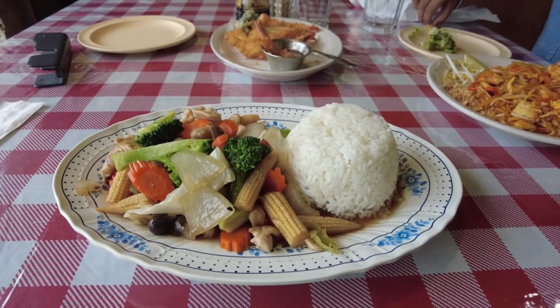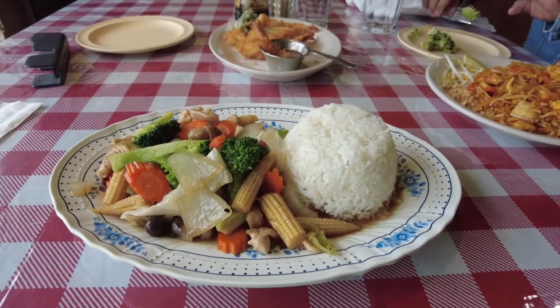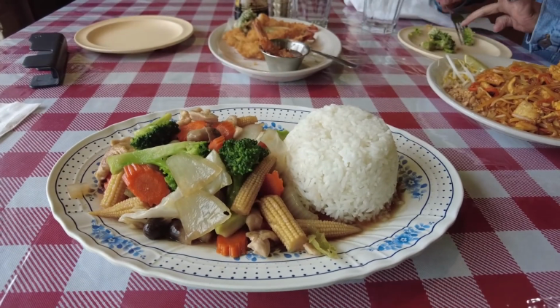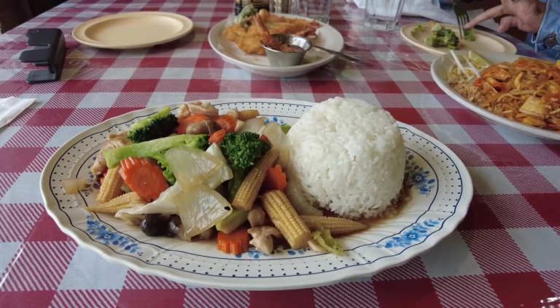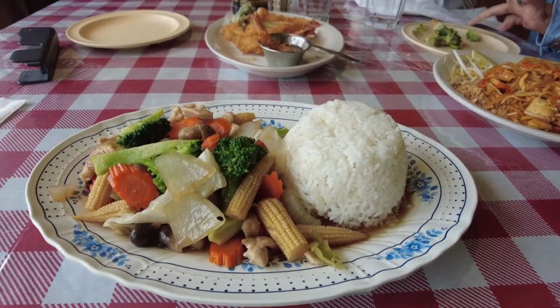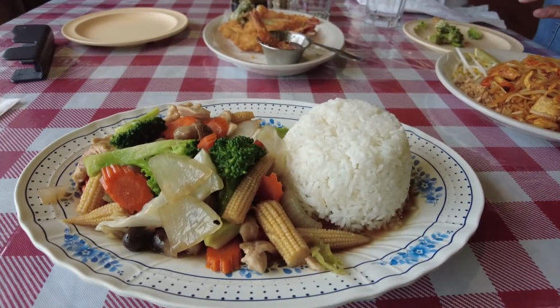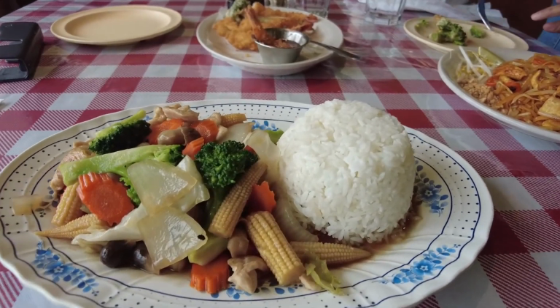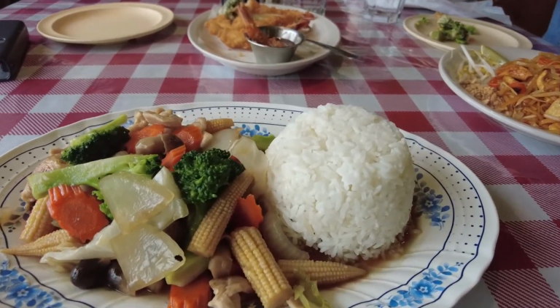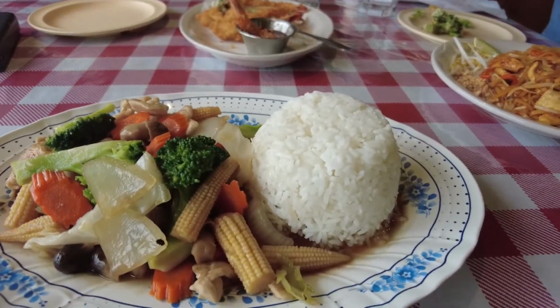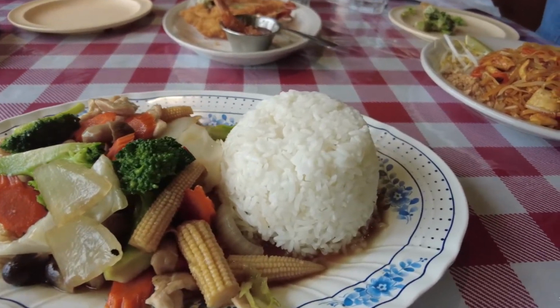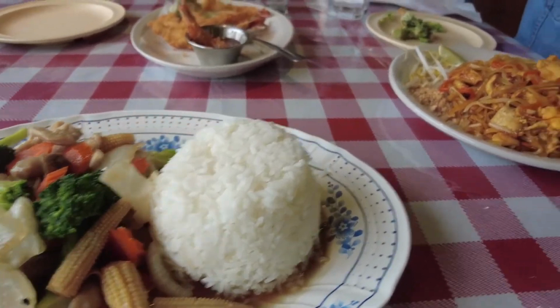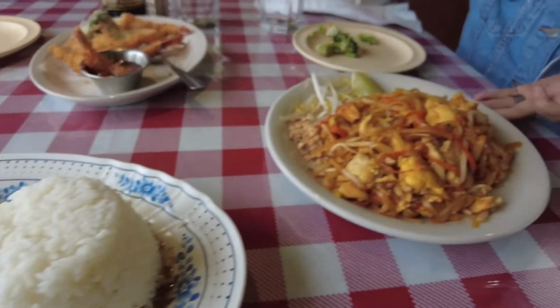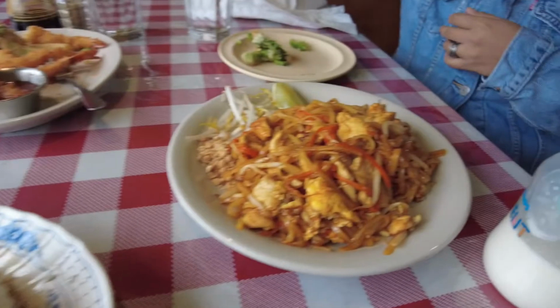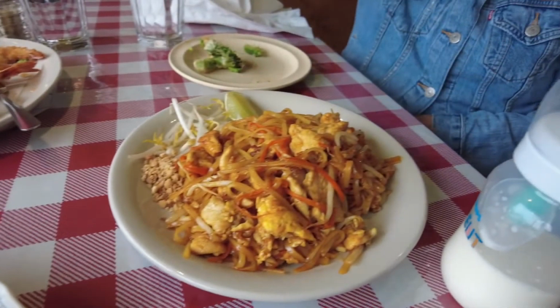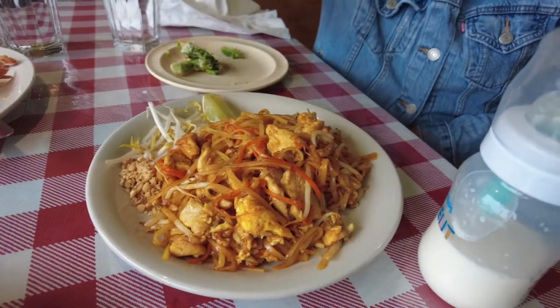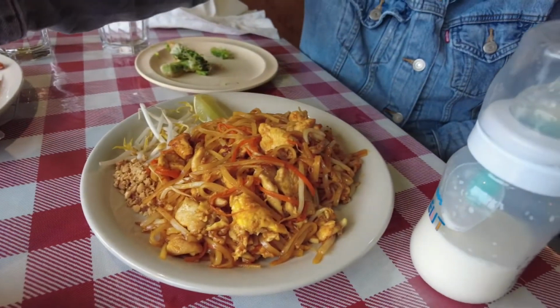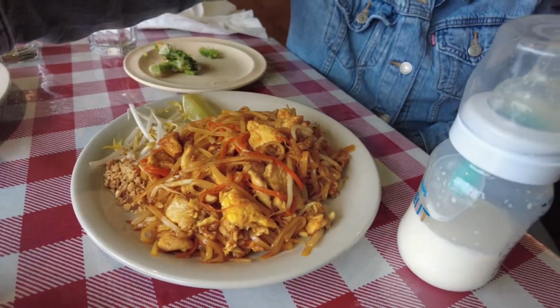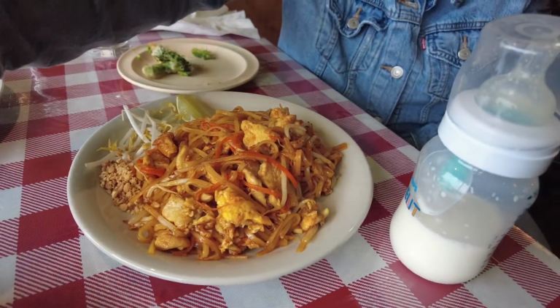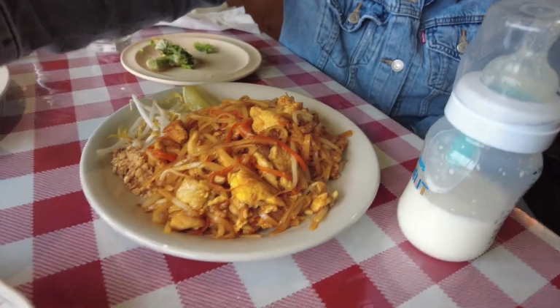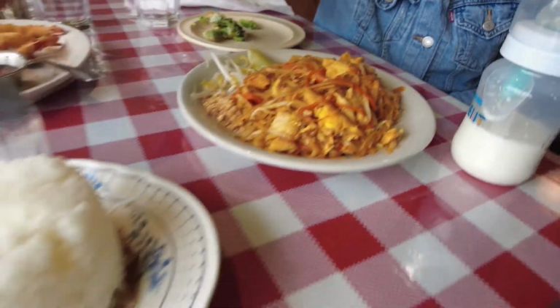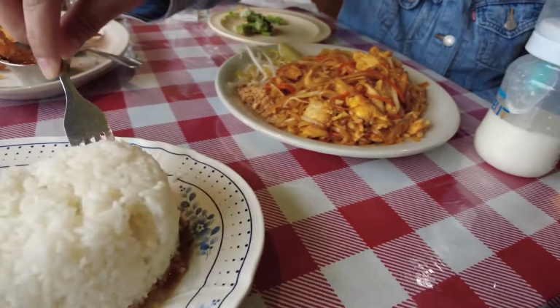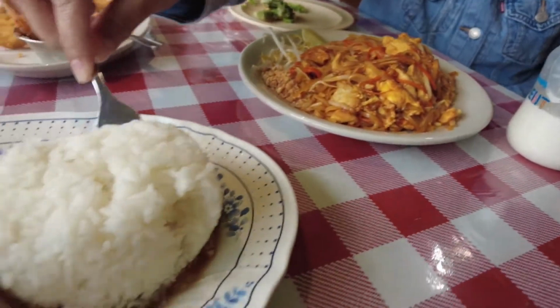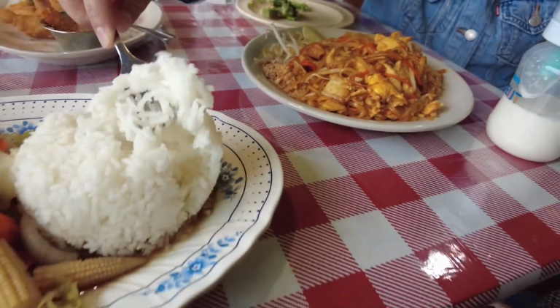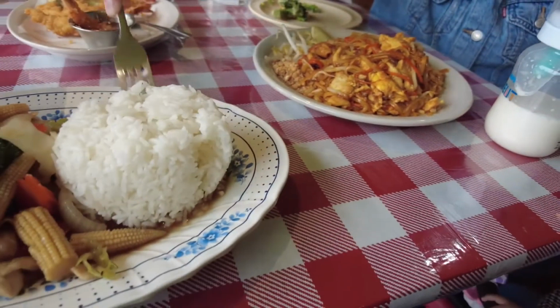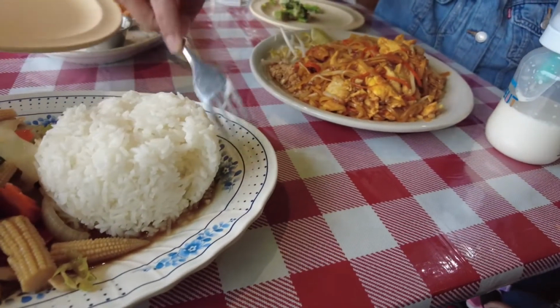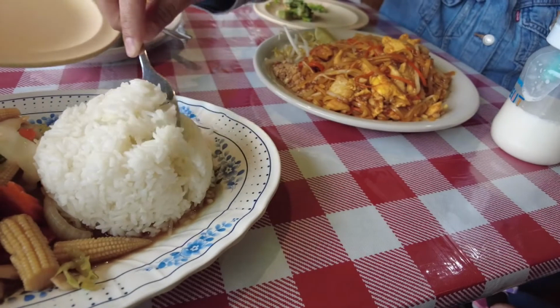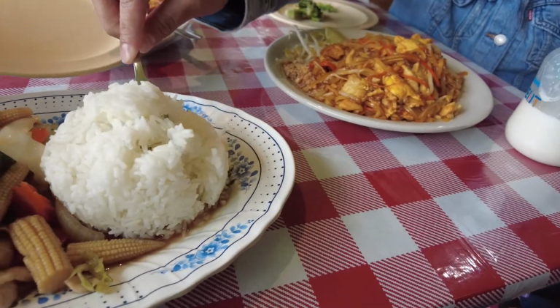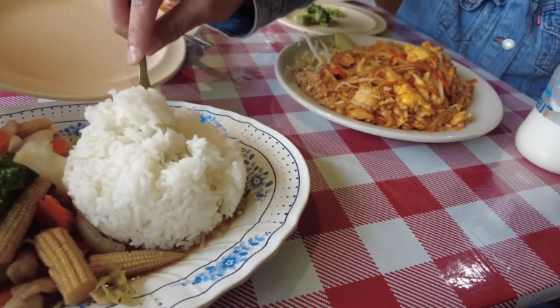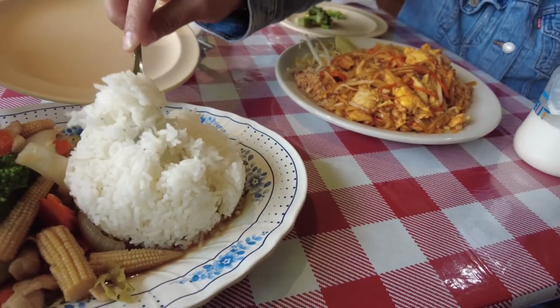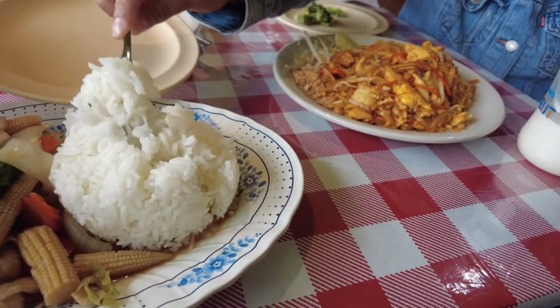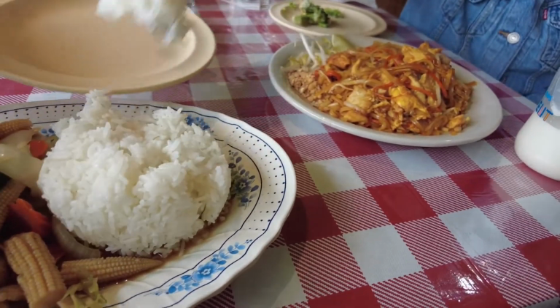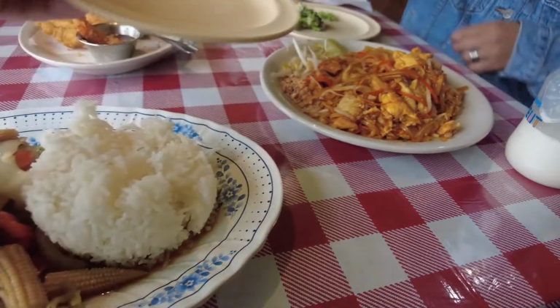There's my order — mixed vegetable. It came with white rice. And there's the Pad Thai. And that's Kwame's white rice right here, that's what he's eating.